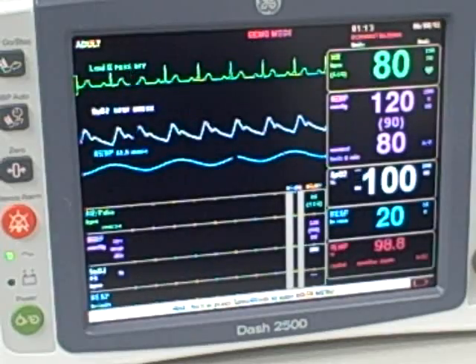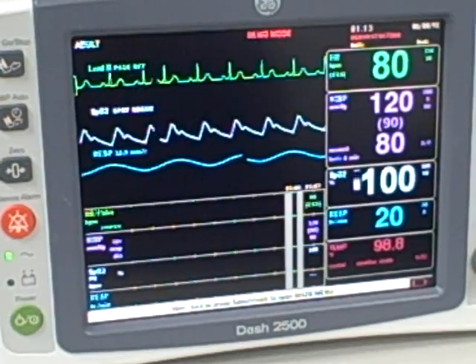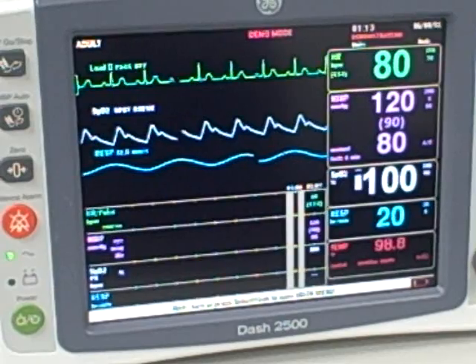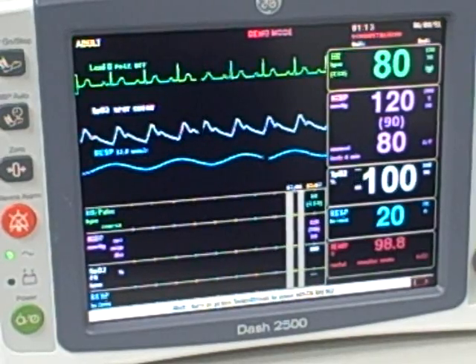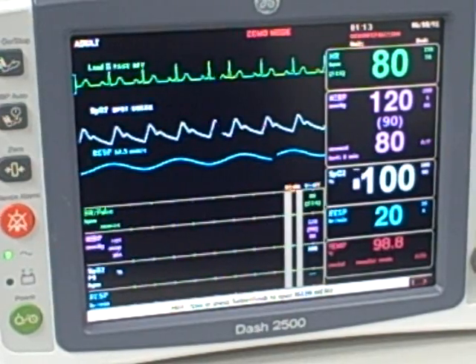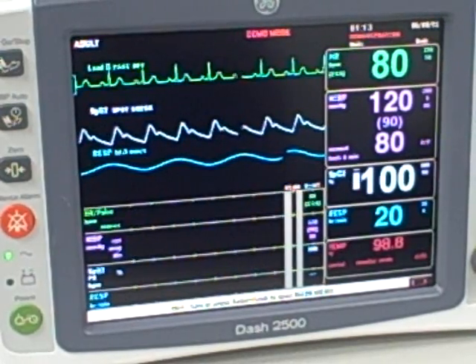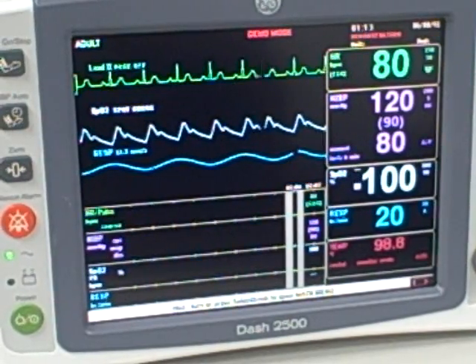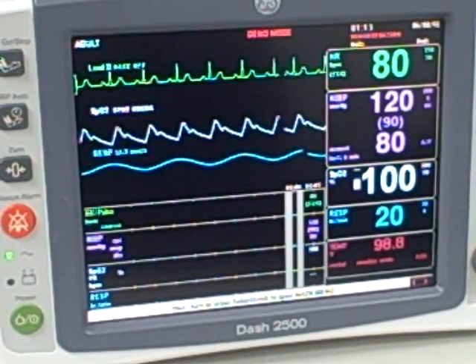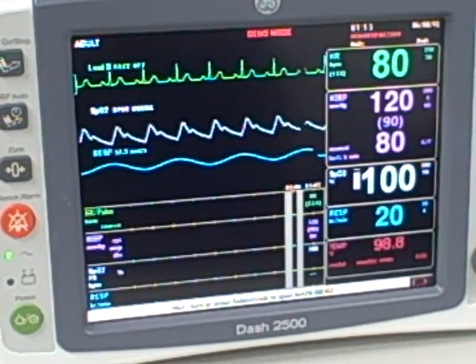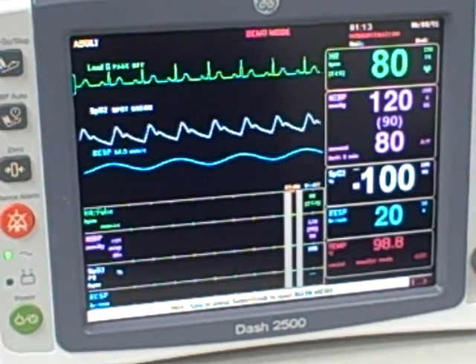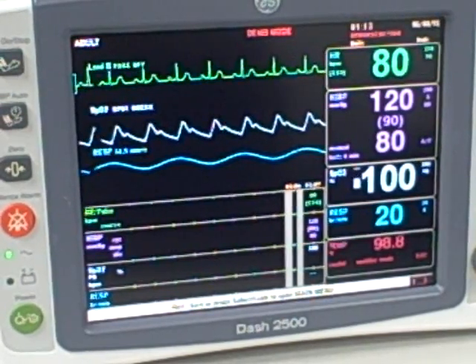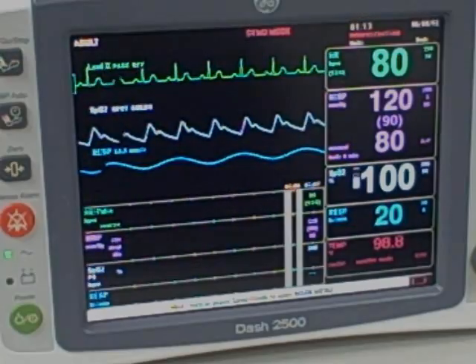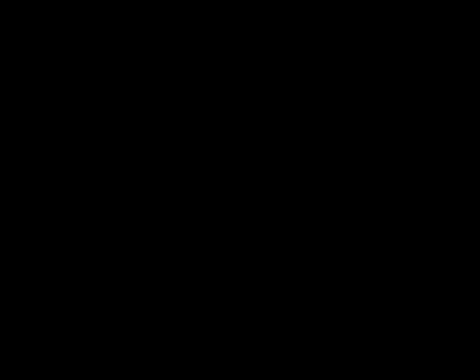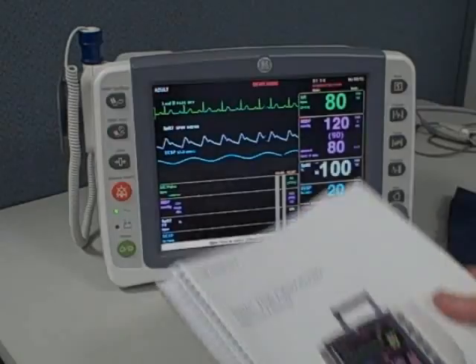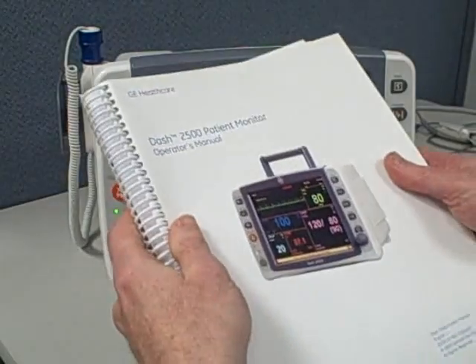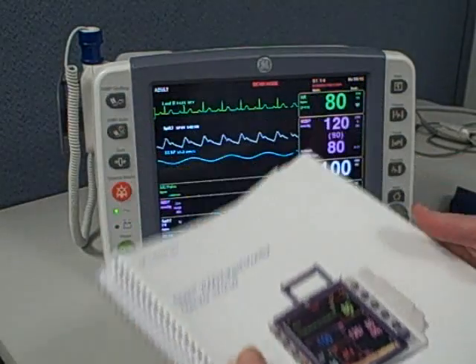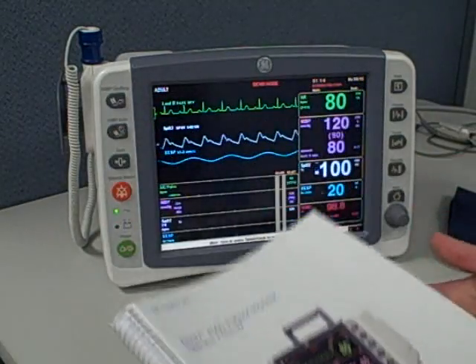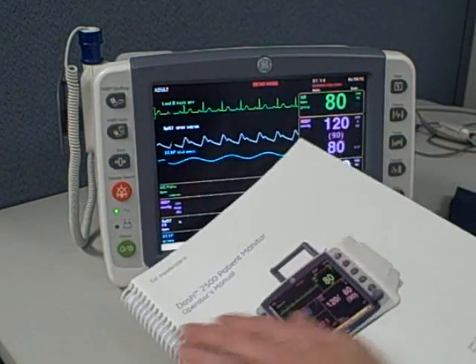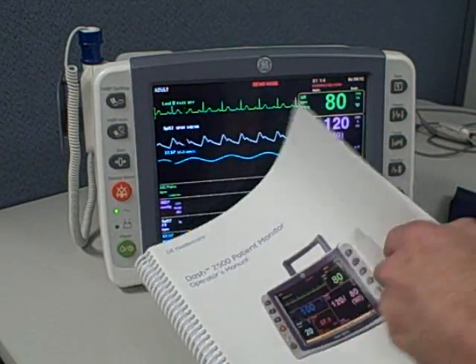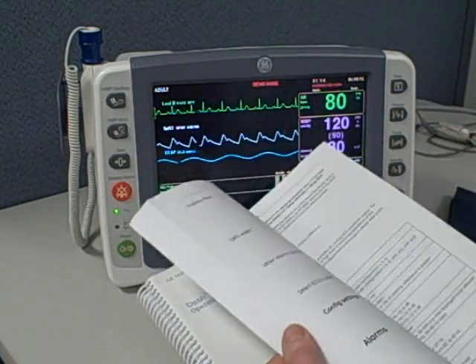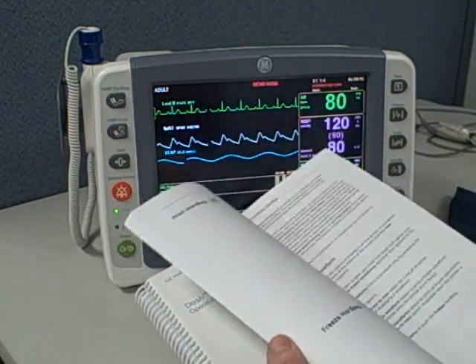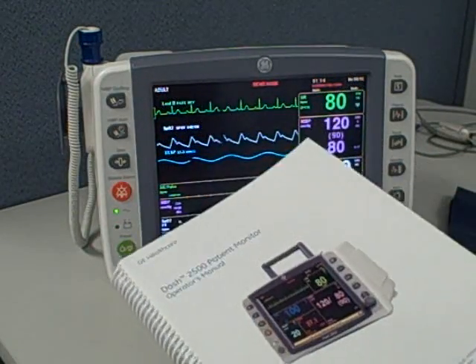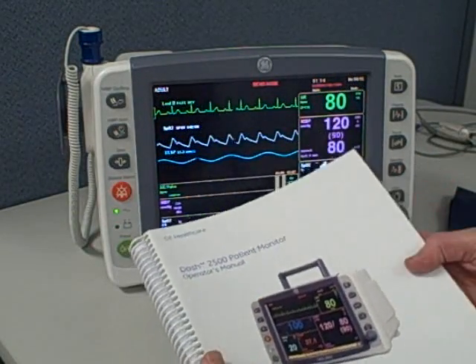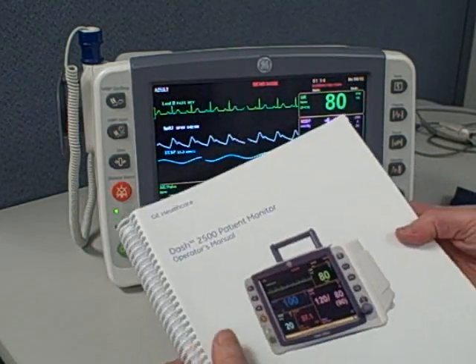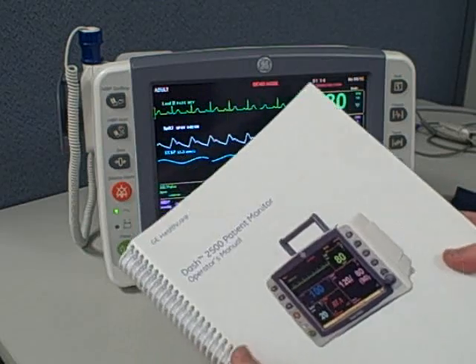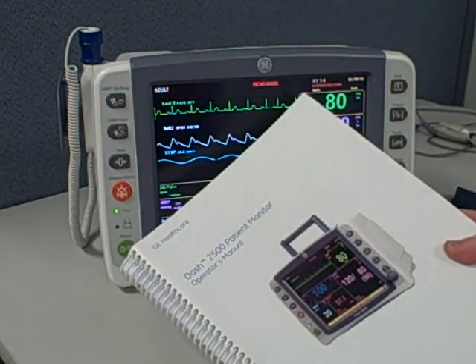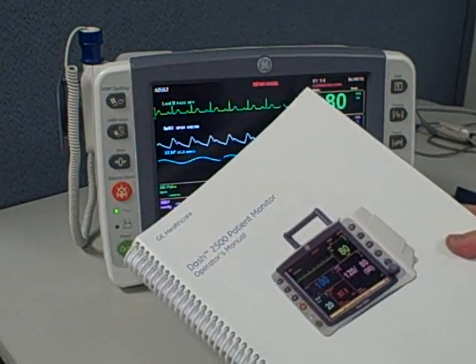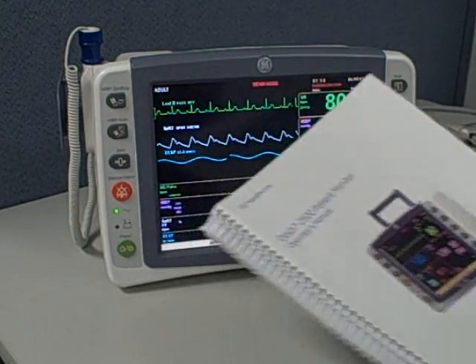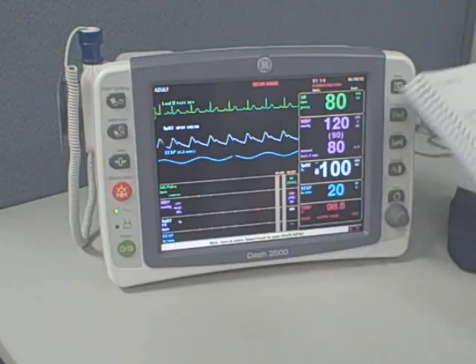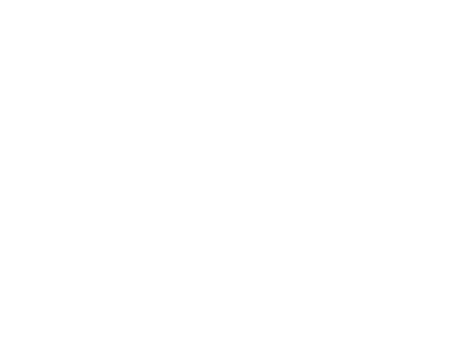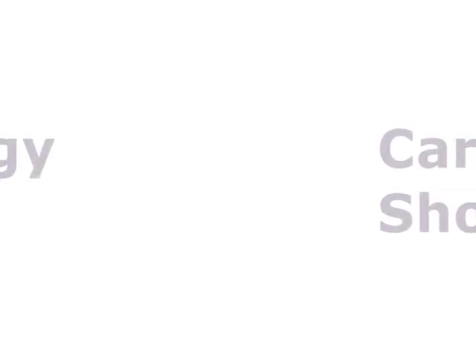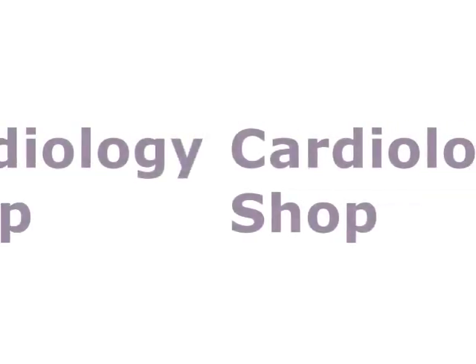Here's a close-up look at the 10-inch display. This unit comes with a two-year warranty, along with a nice comprehensive manual for the Dash 2500 covering all operational details.